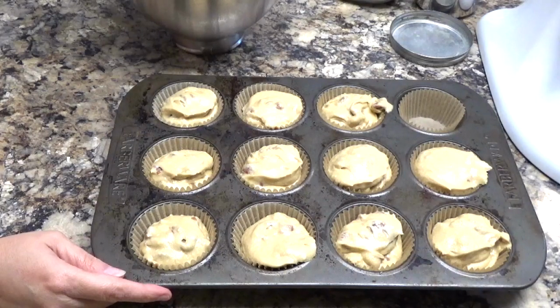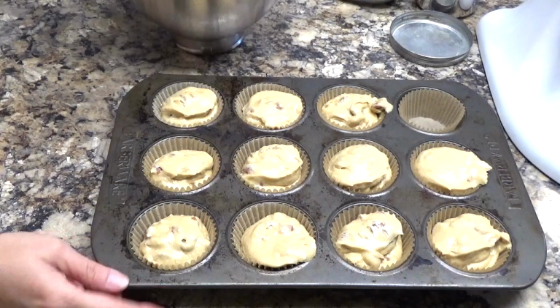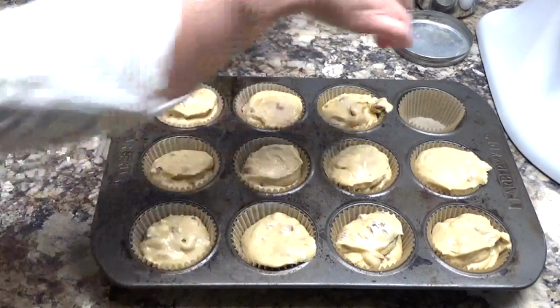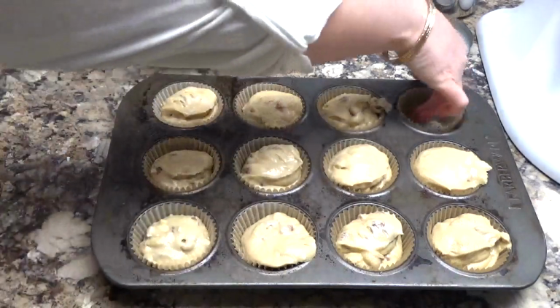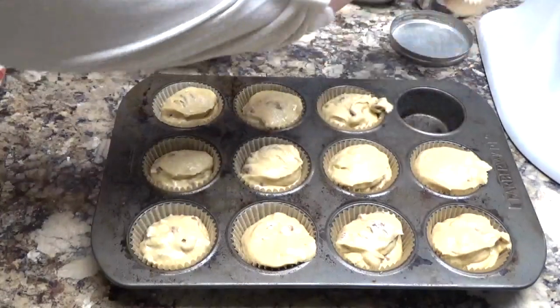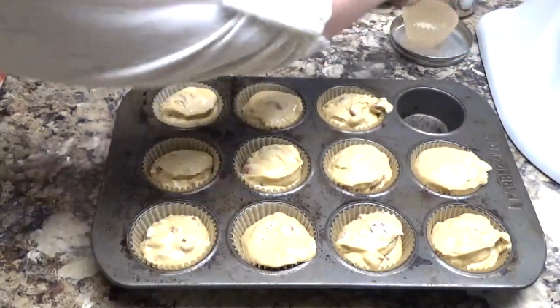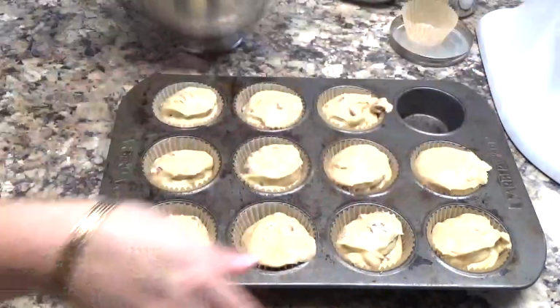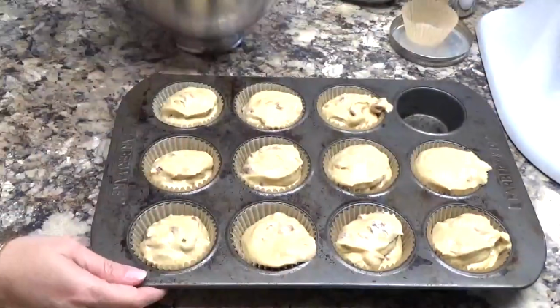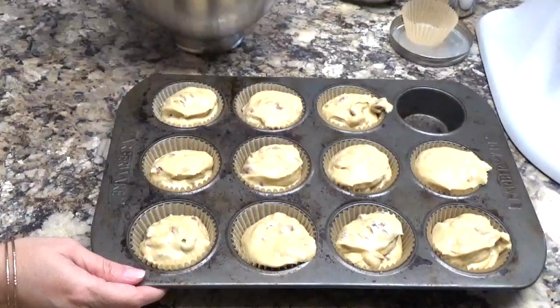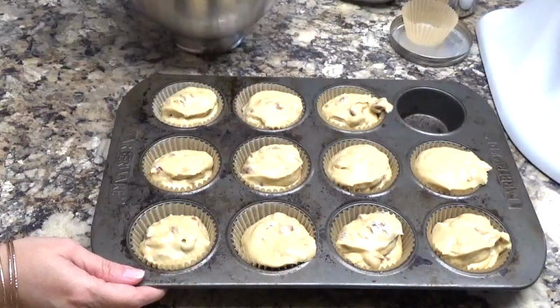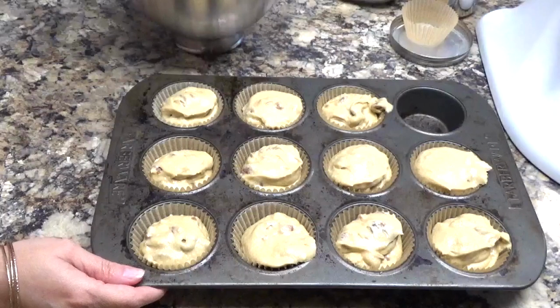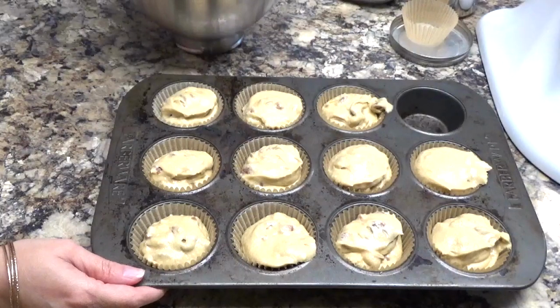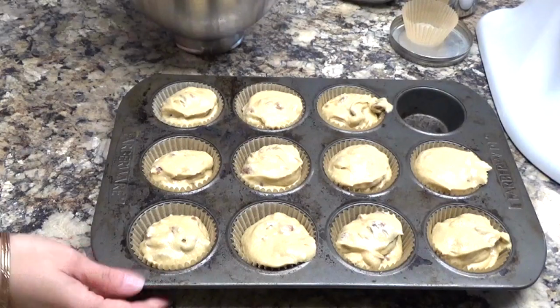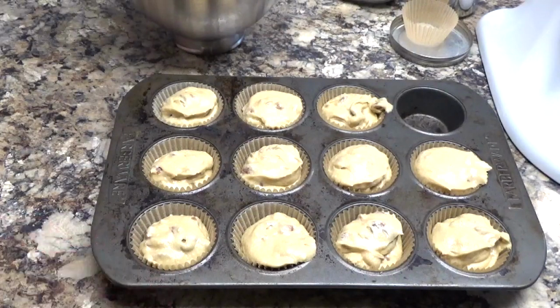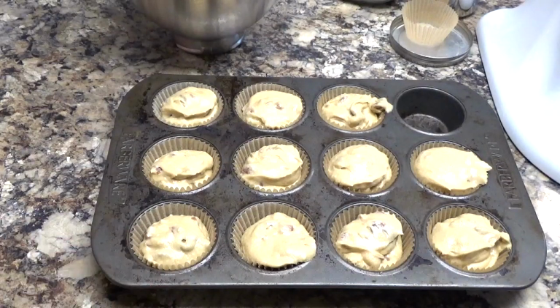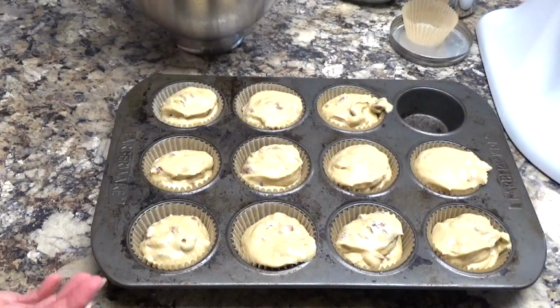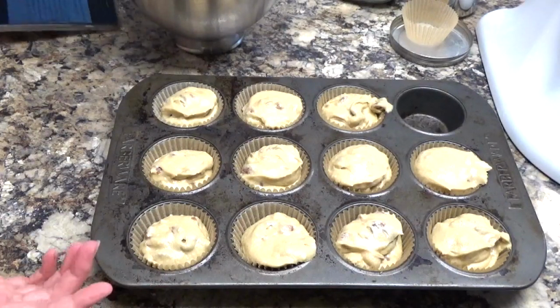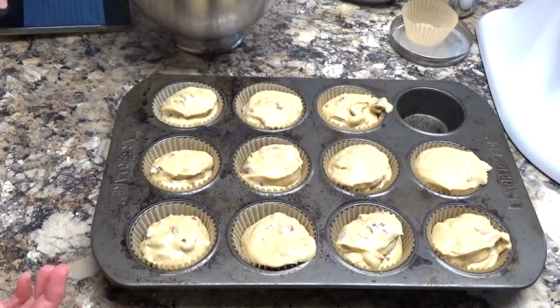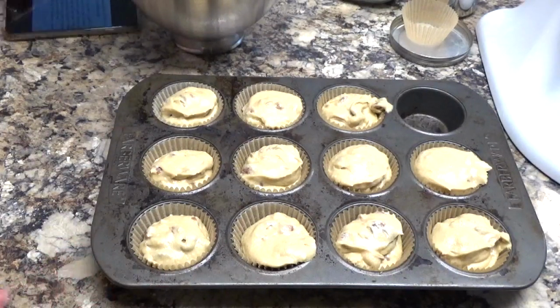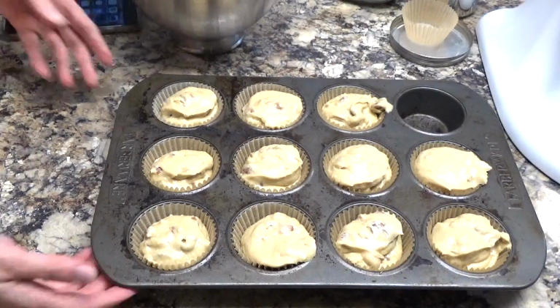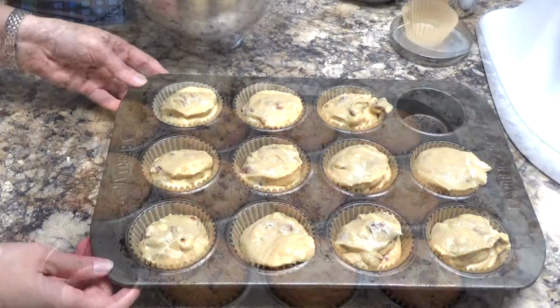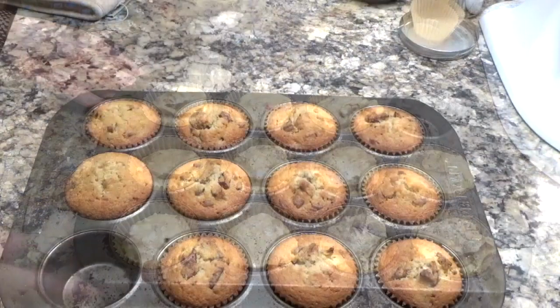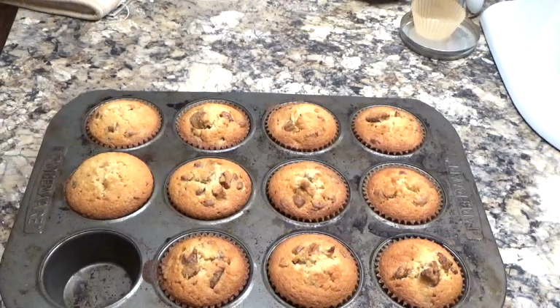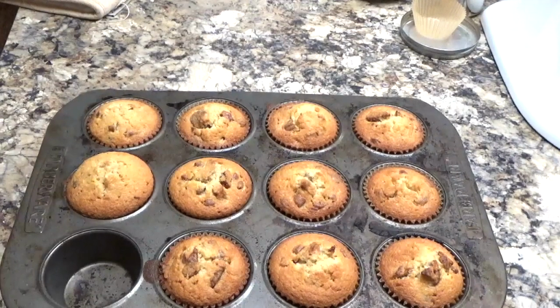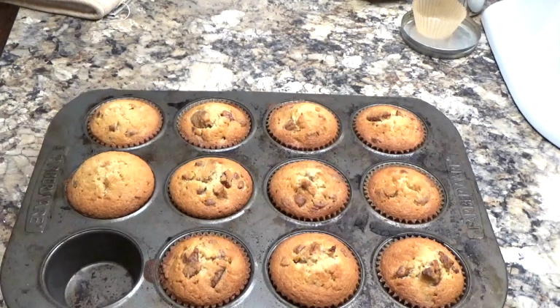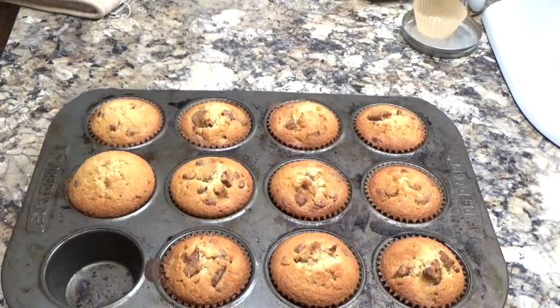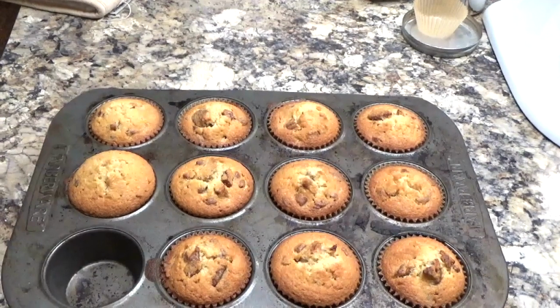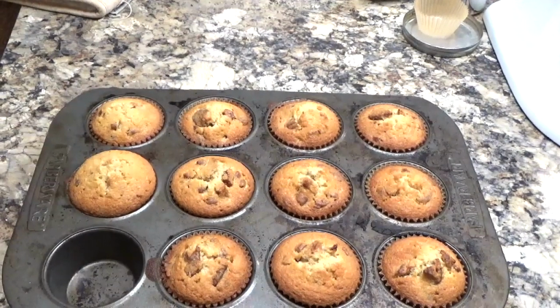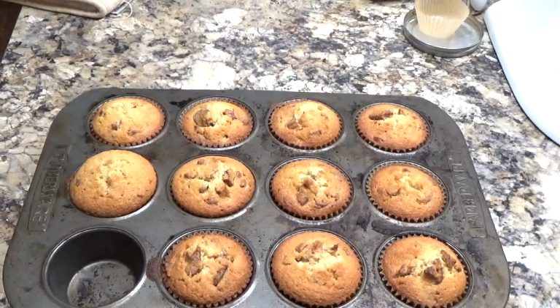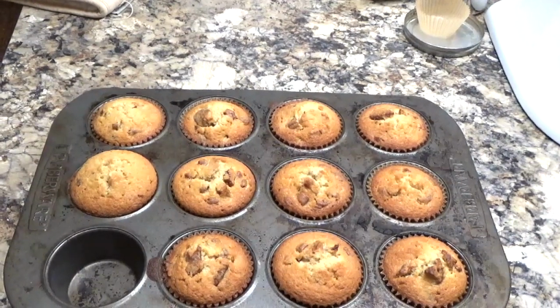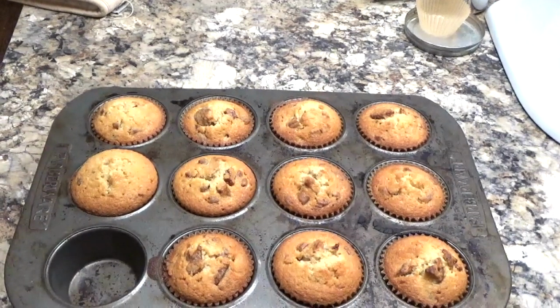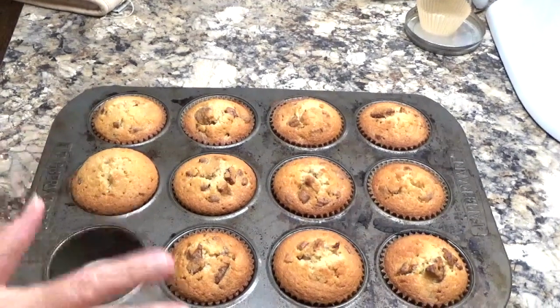My oven is preheated to 350 degrees and I'm going to bake these for 25 minutes until they're nice and golden brown. I'm going to serve these with more butter — because why not. Okay, I'll be back. There they are, fresh out of the oven and they smell fantastic!